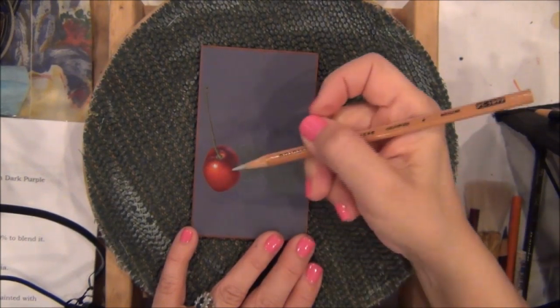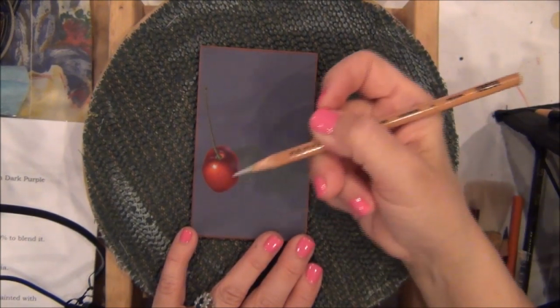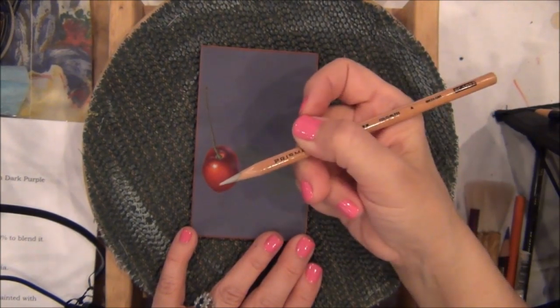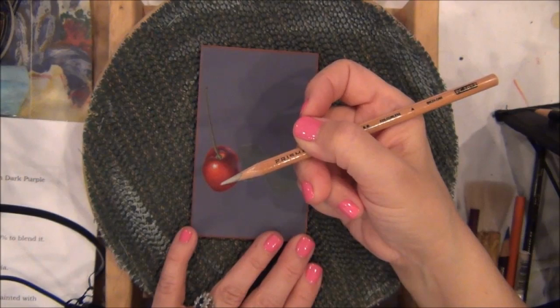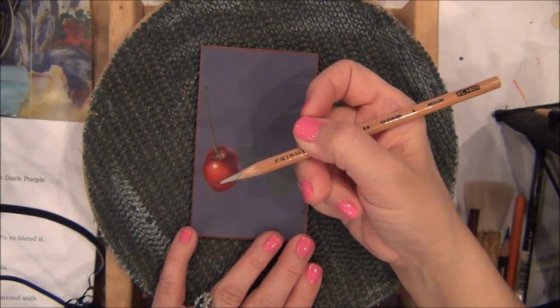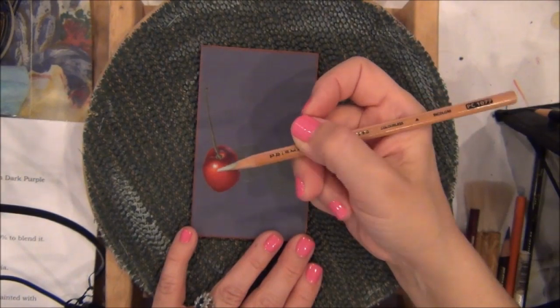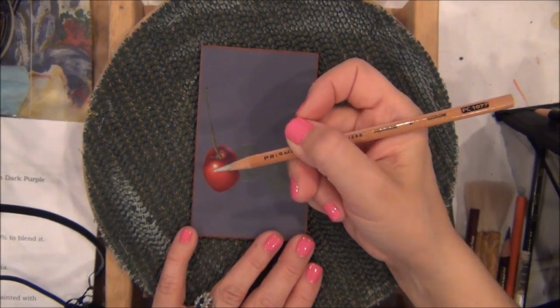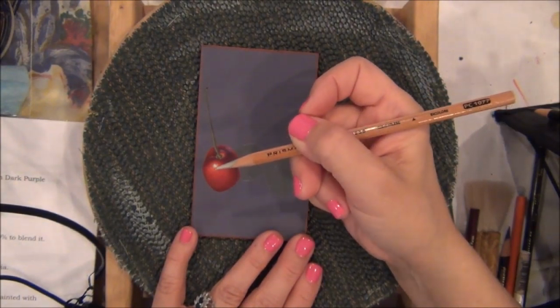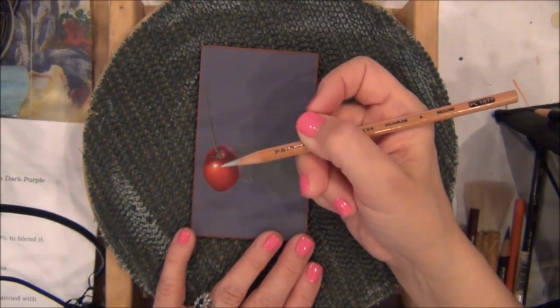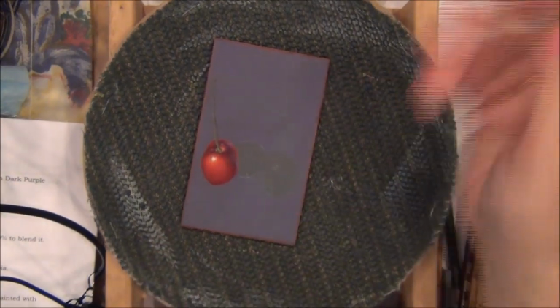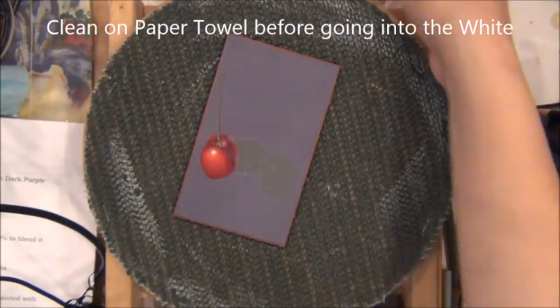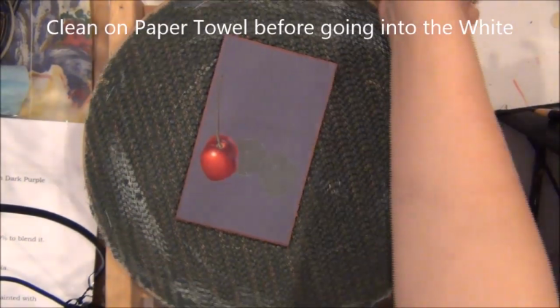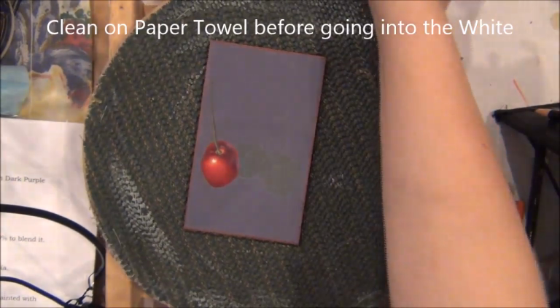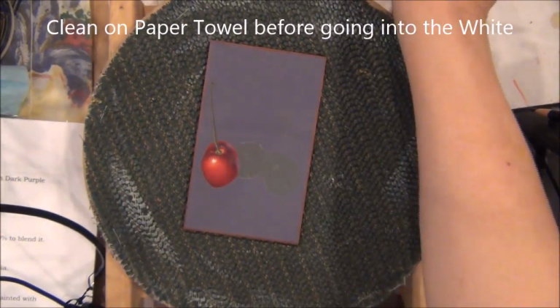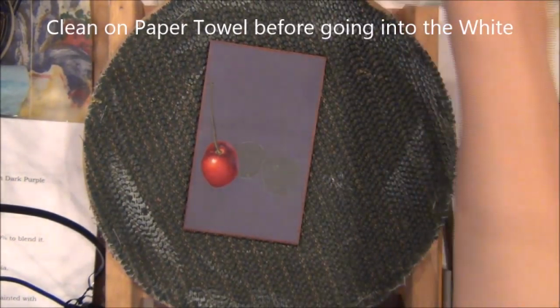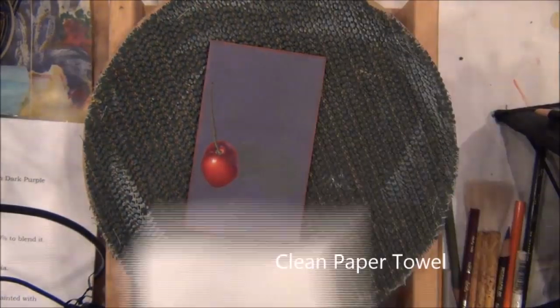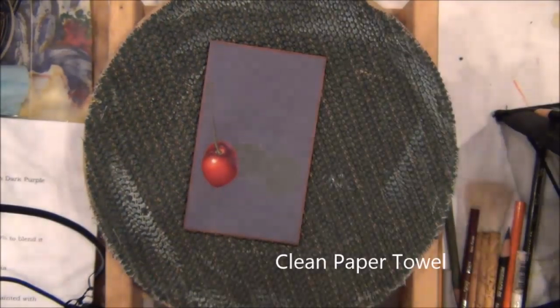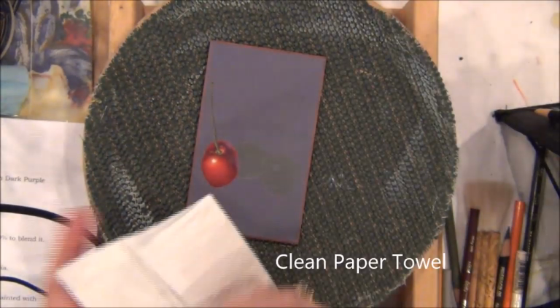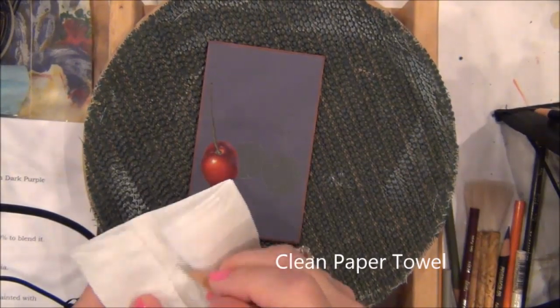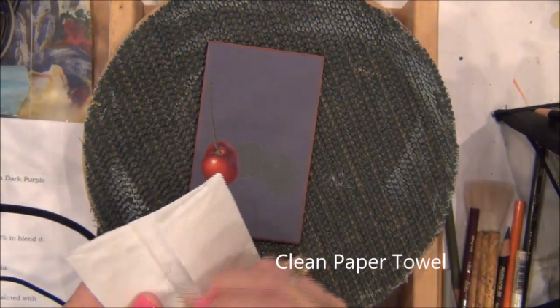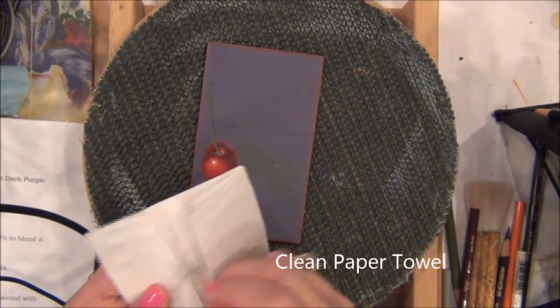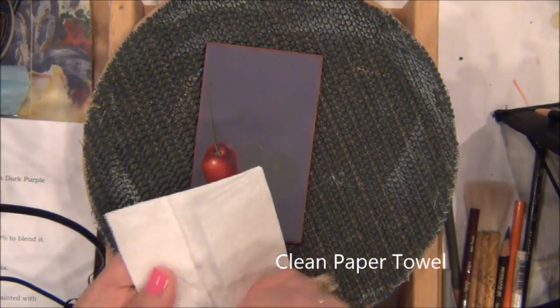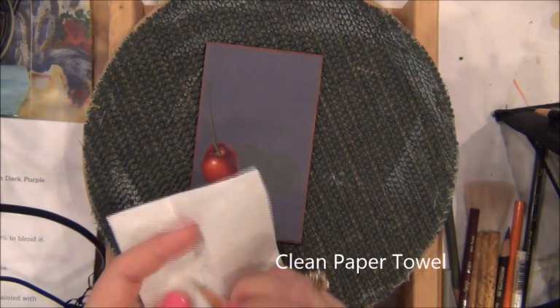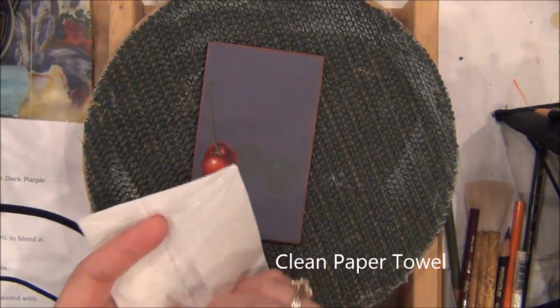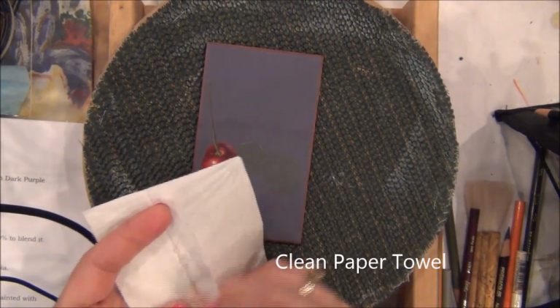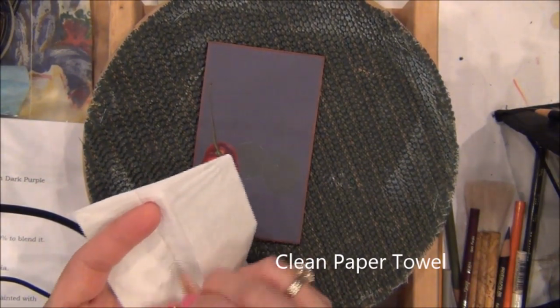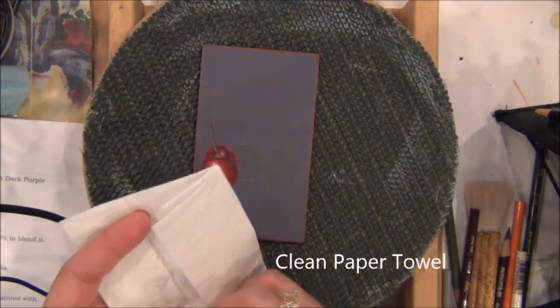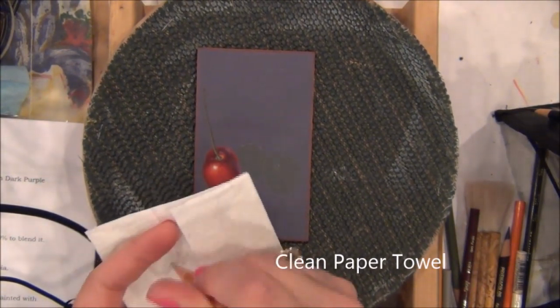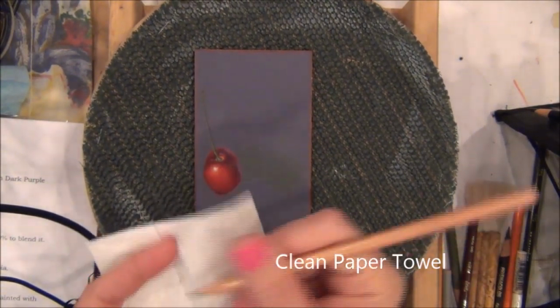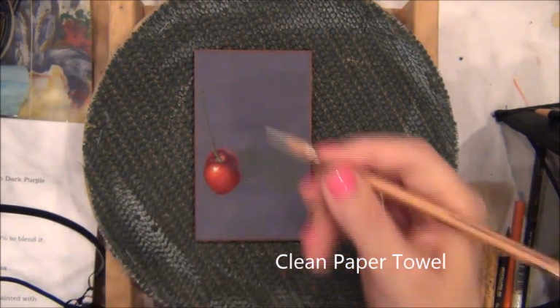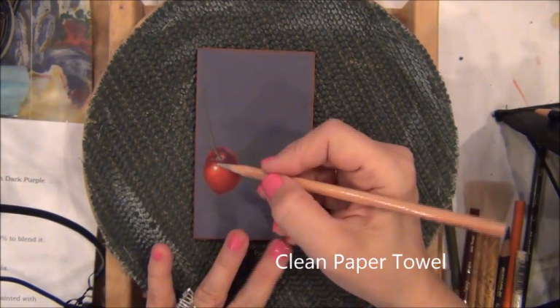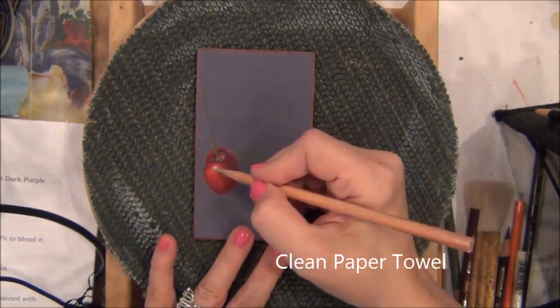This will take some color, so if you need to go into the white, before going into the white, take a clean paper towel and clean whatever color it has on the tip.